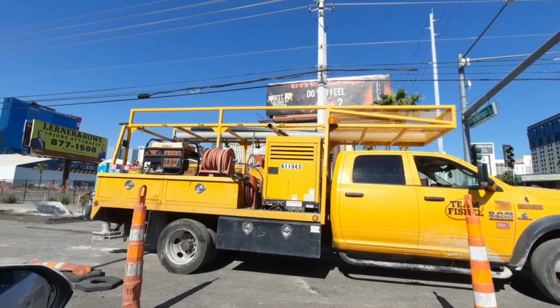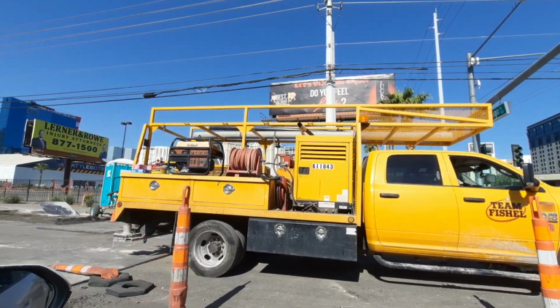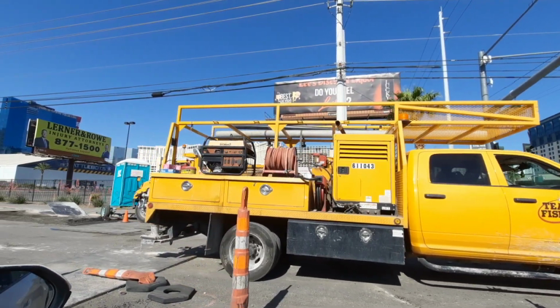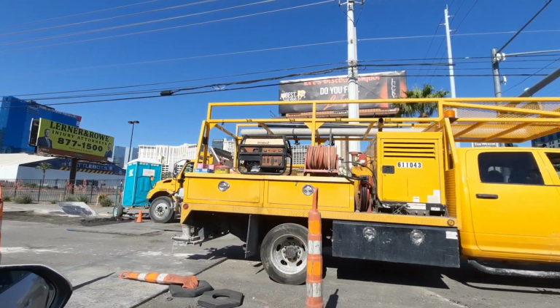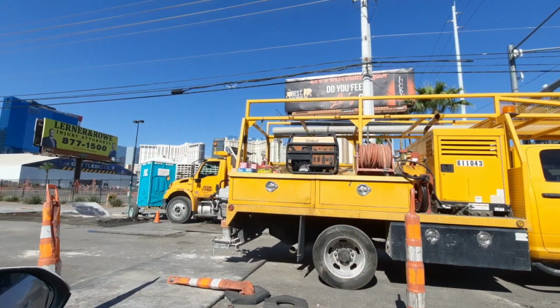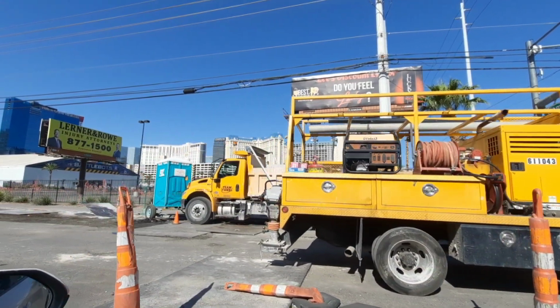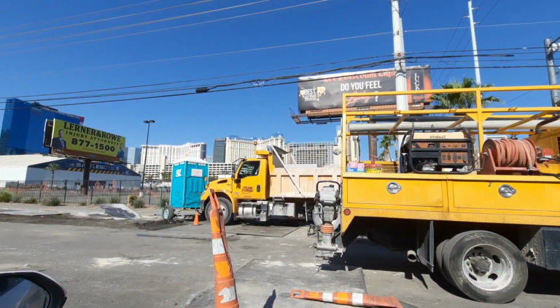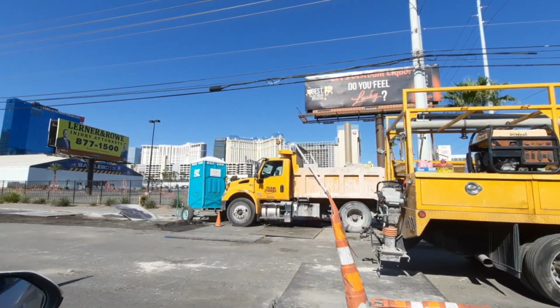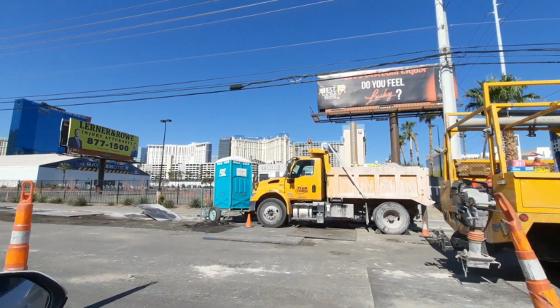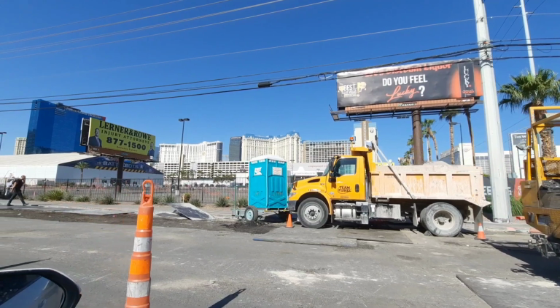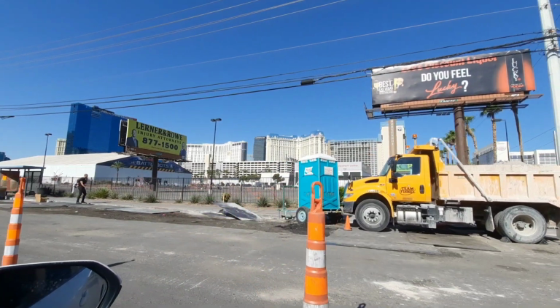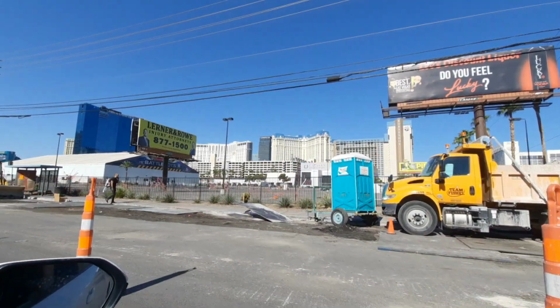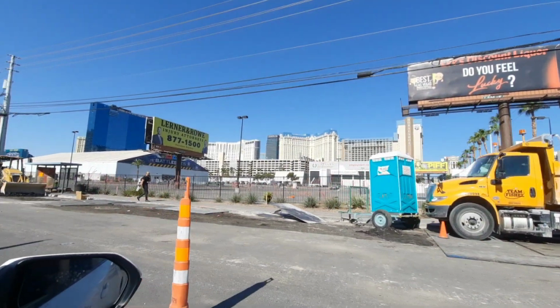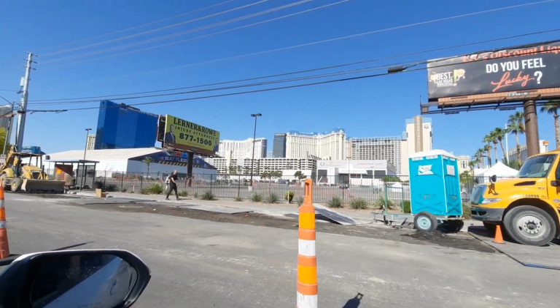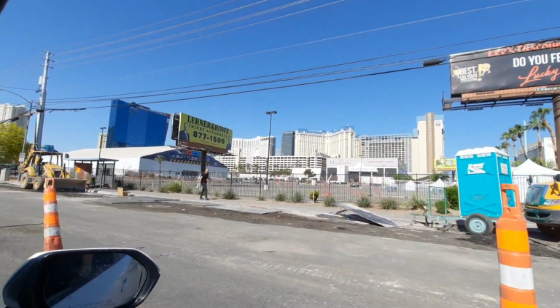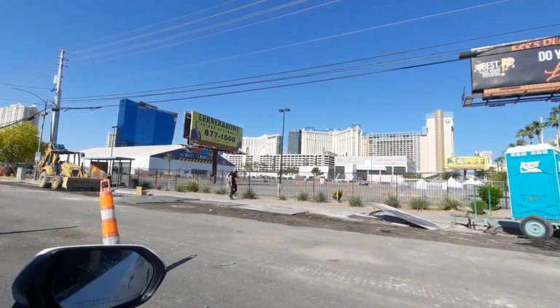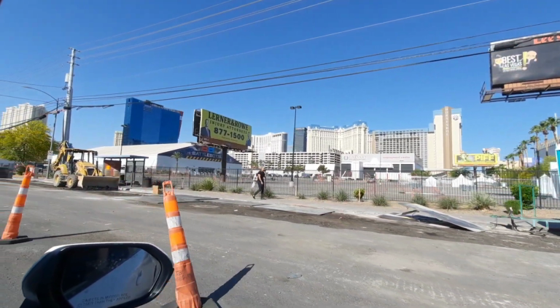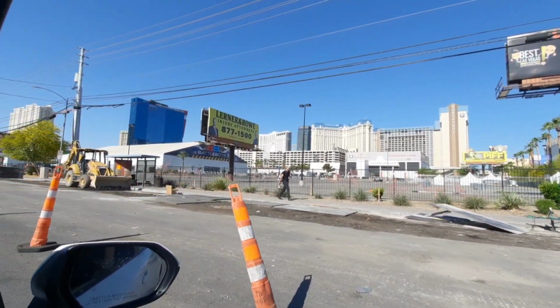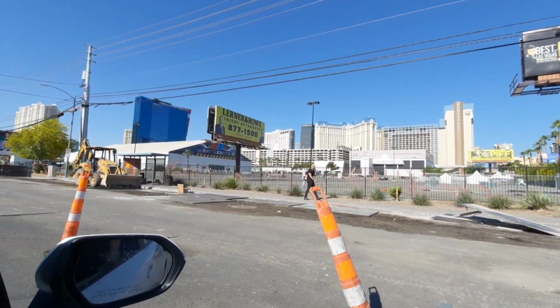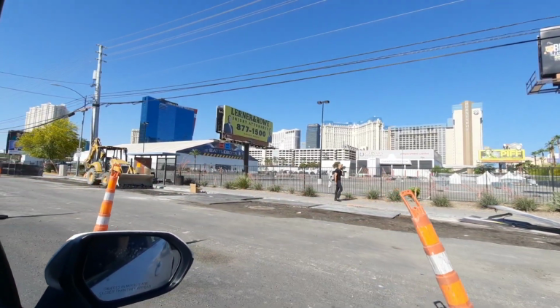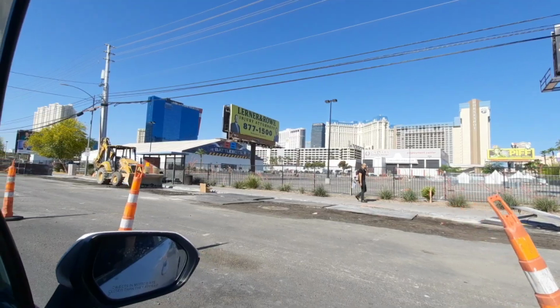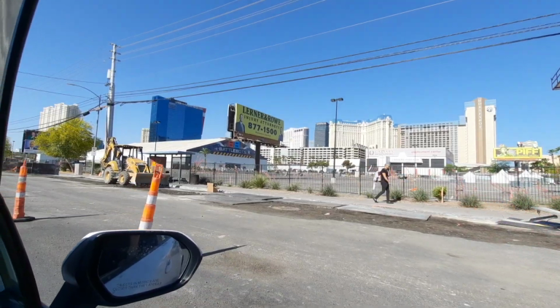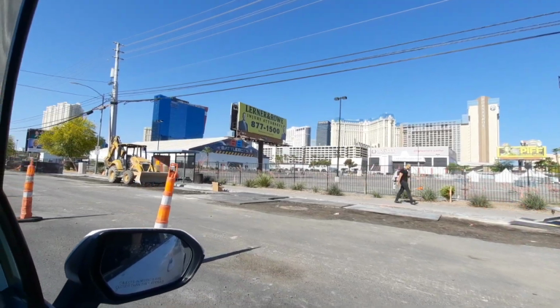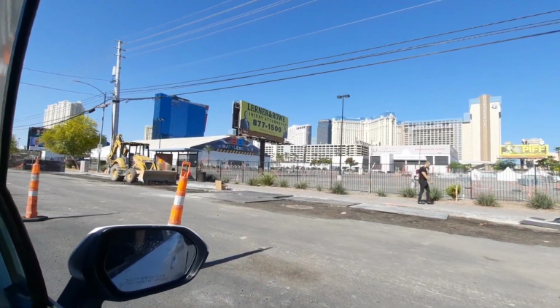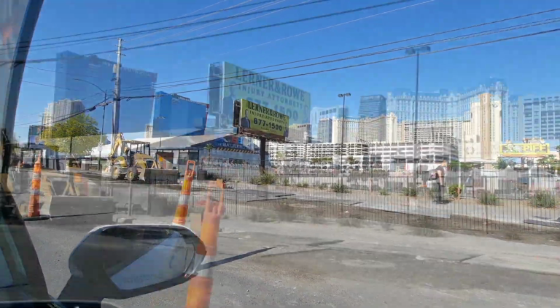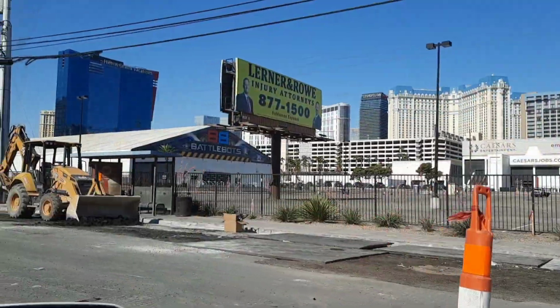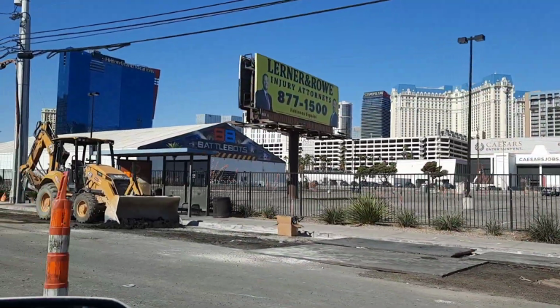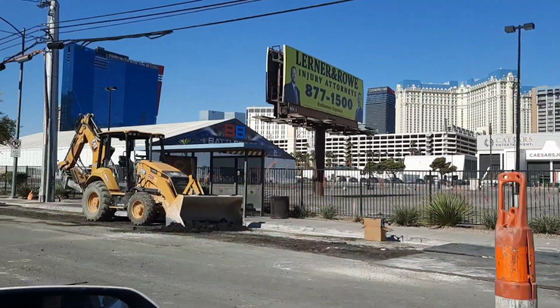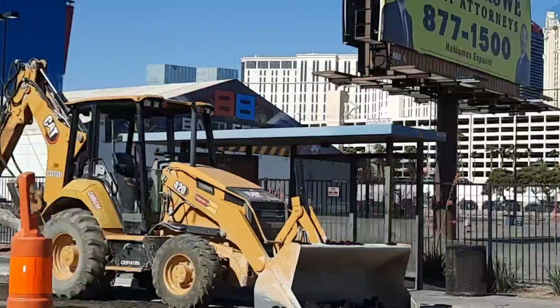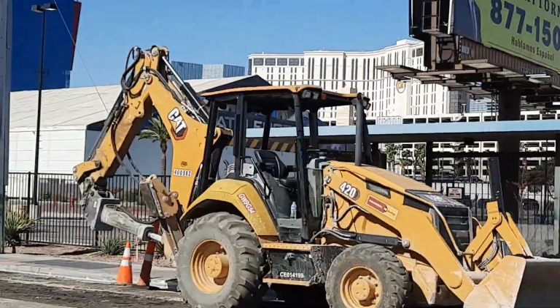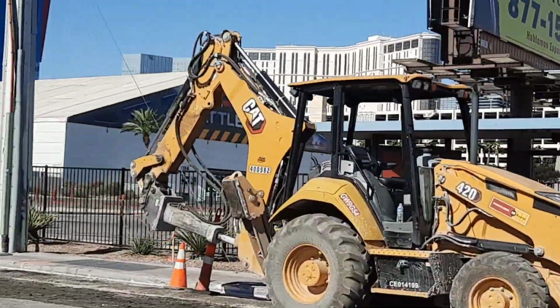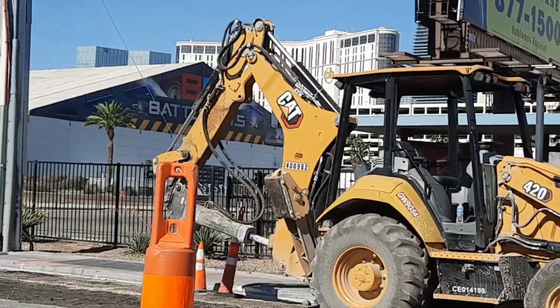Hi, it's Andy with West Alley 411. We are in Las Vegas taking another look at the Grand Prix Heineken Formula 1 track for the race coming up in November, and we're just taking a quick trip down Koval Lane here.